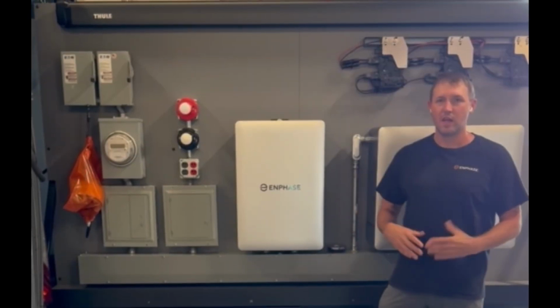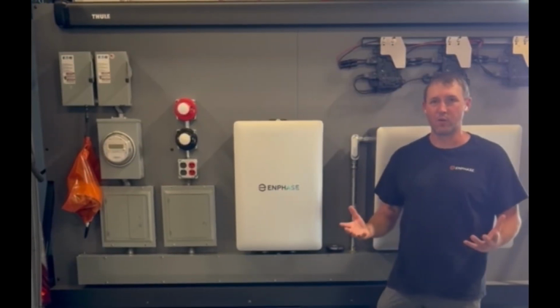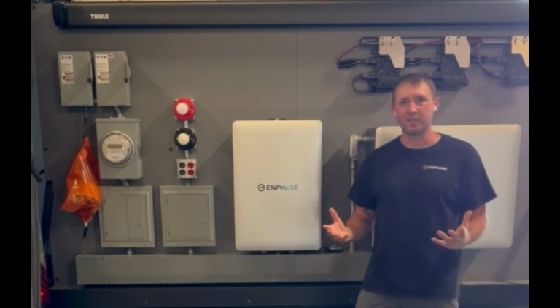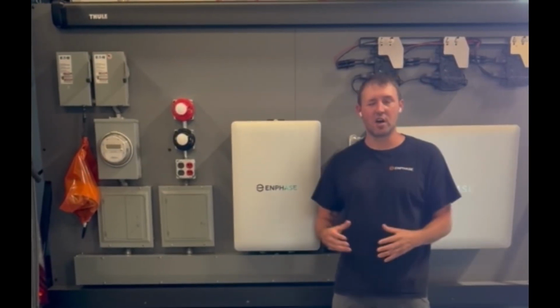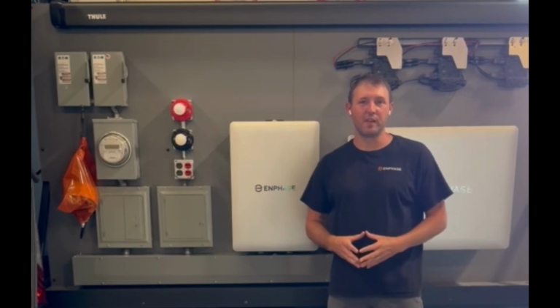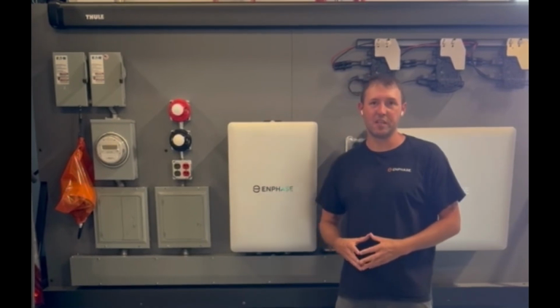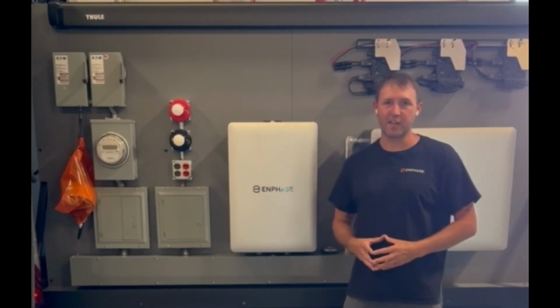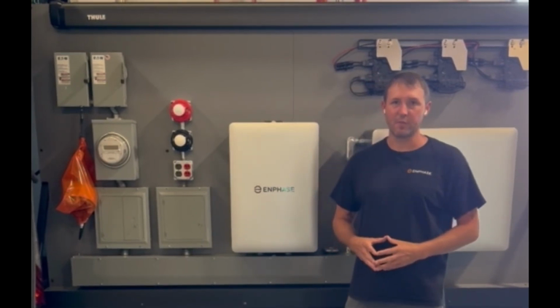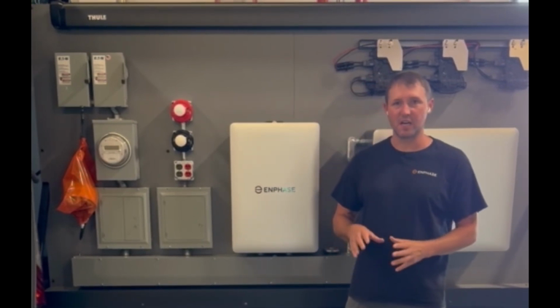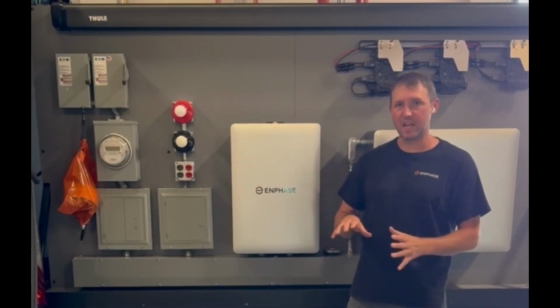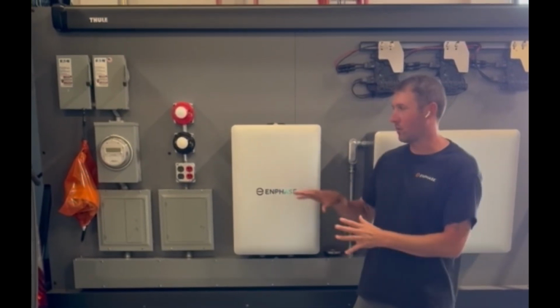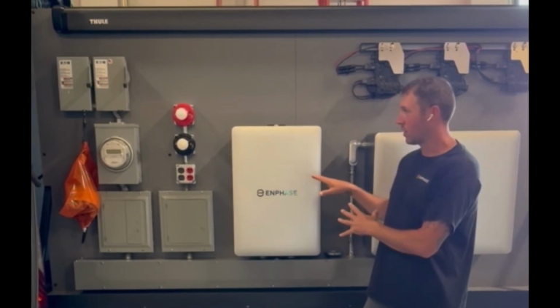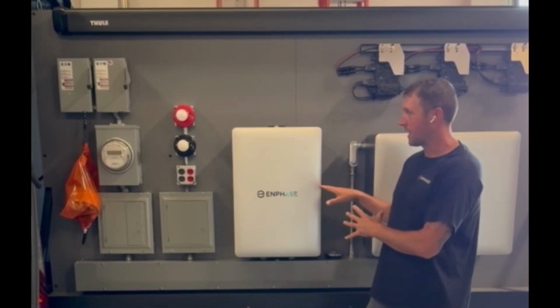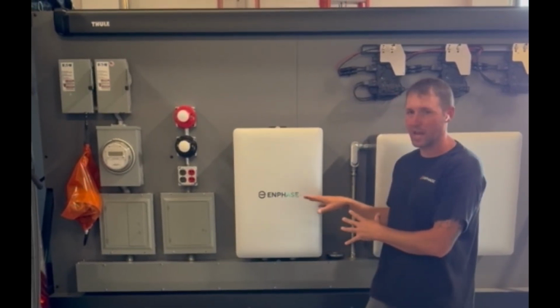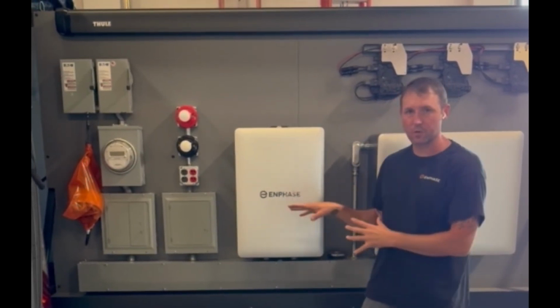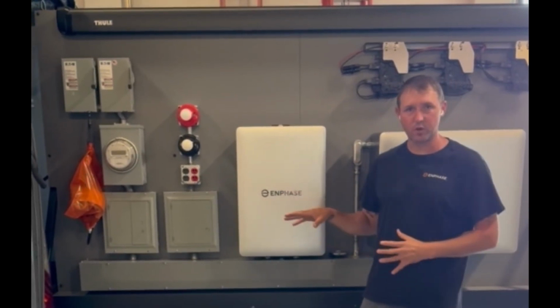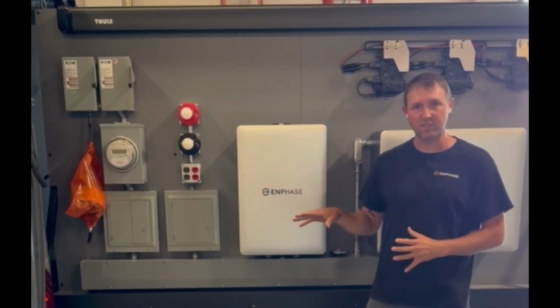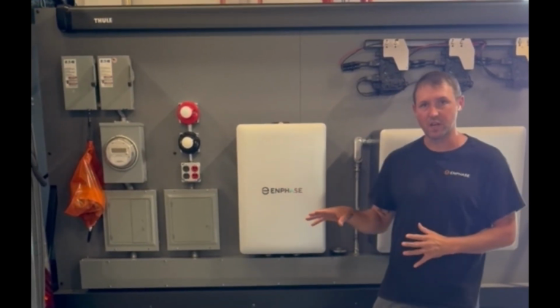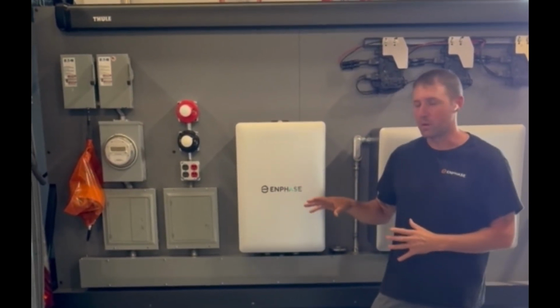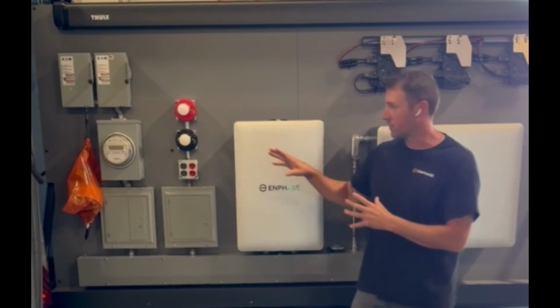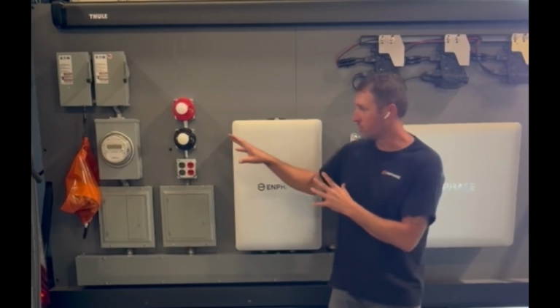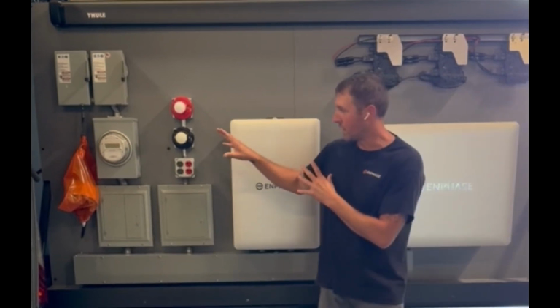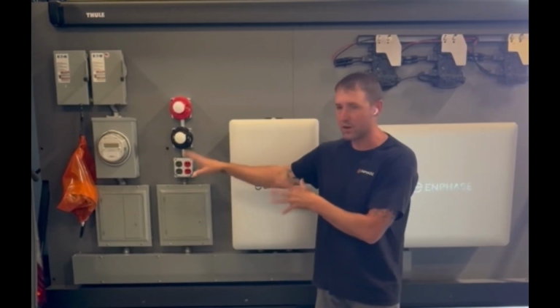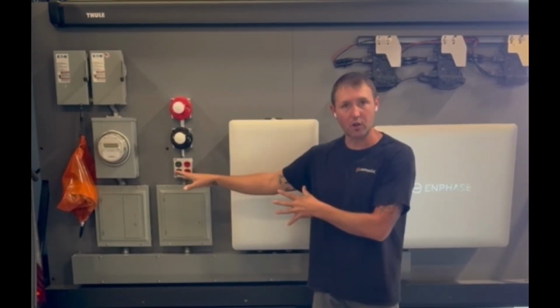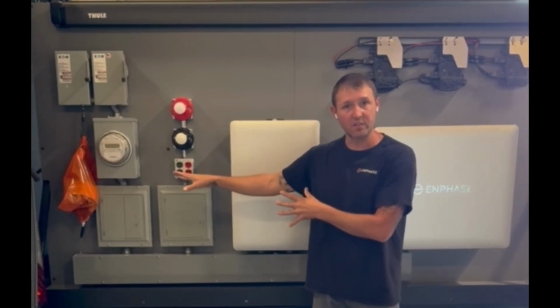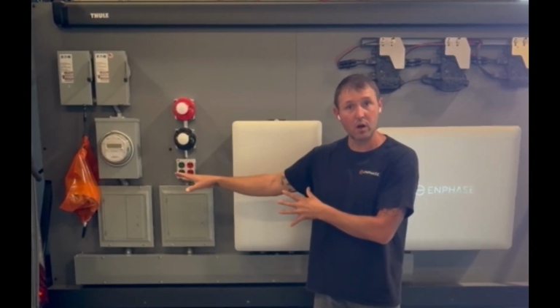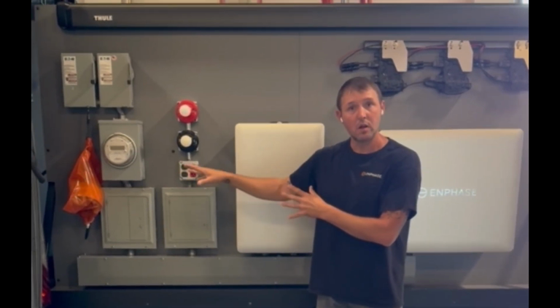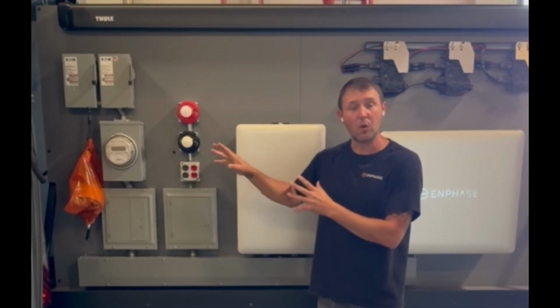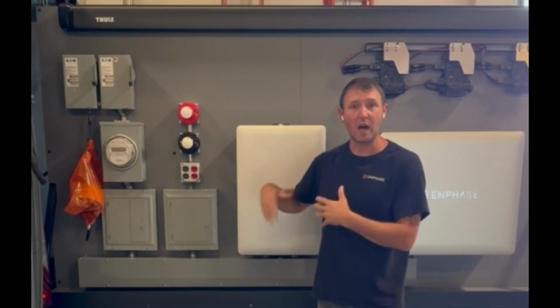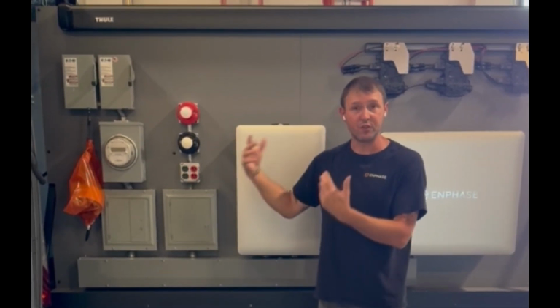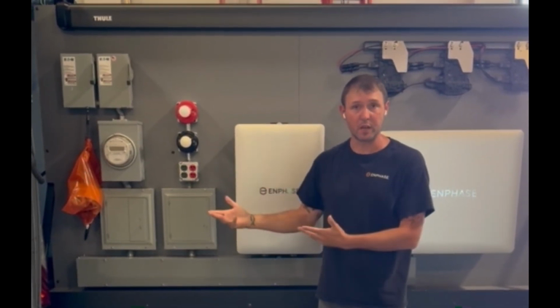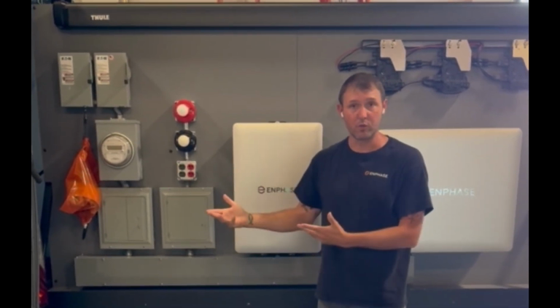Hey everyone, this is John with the Enphase training team. Today we're at one of our training bays and we're showcasing the process for a meter collar install when you have utility approval.